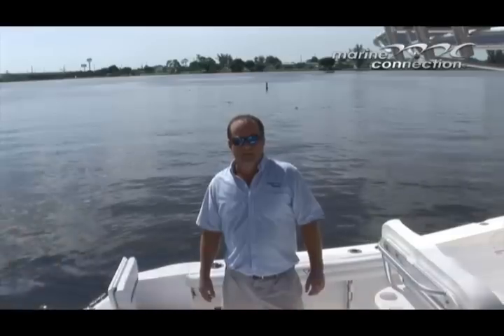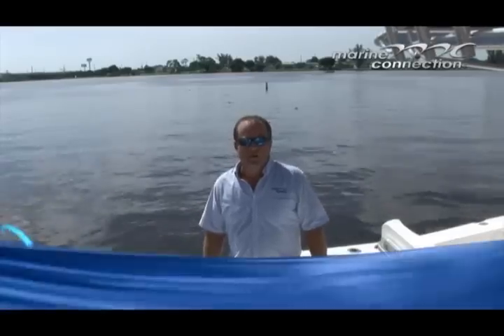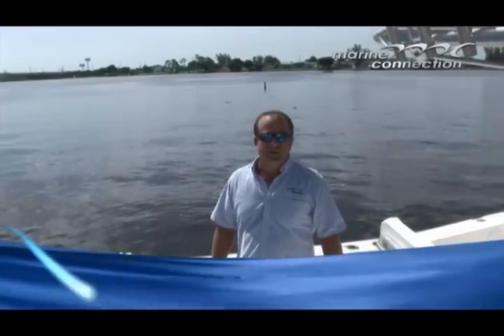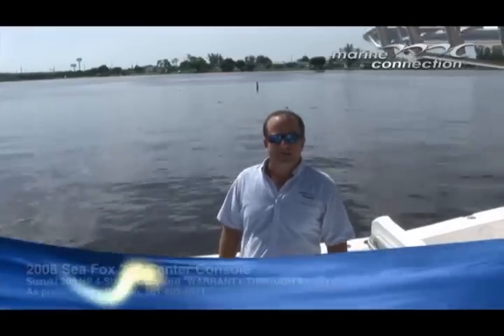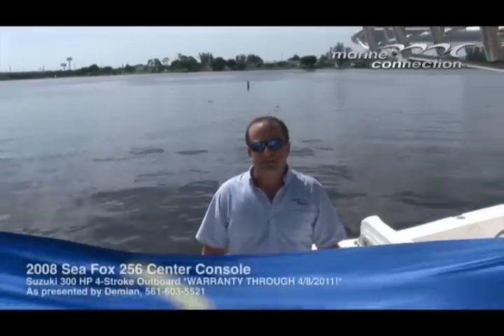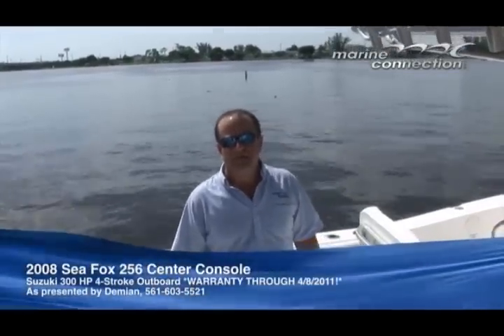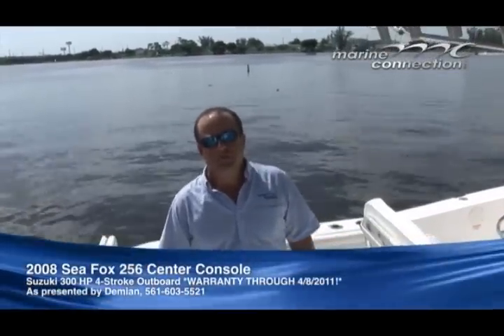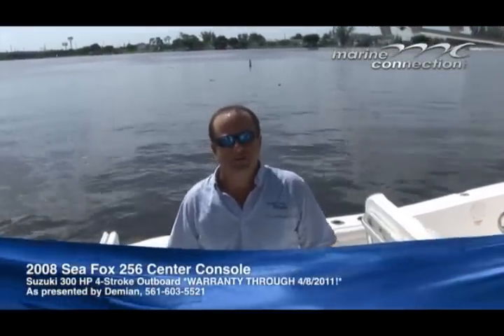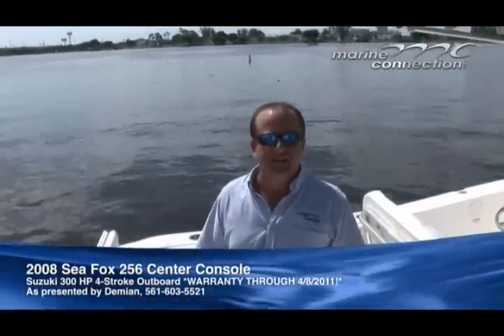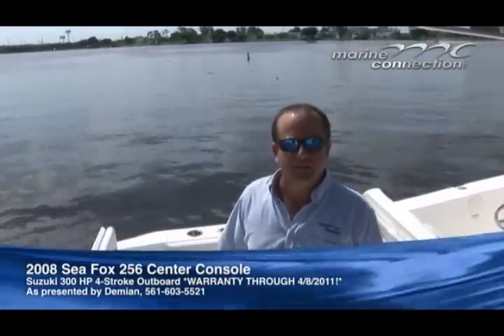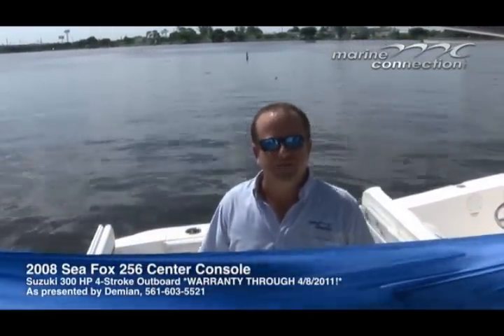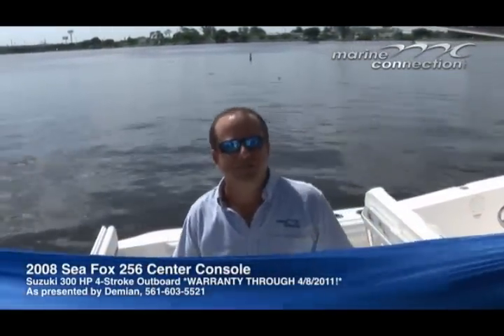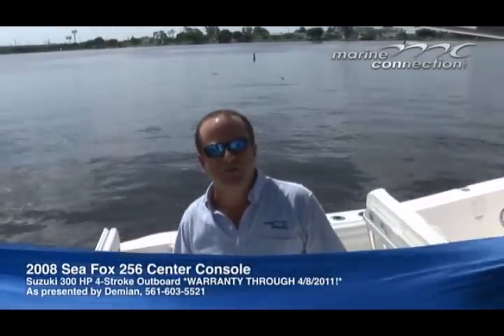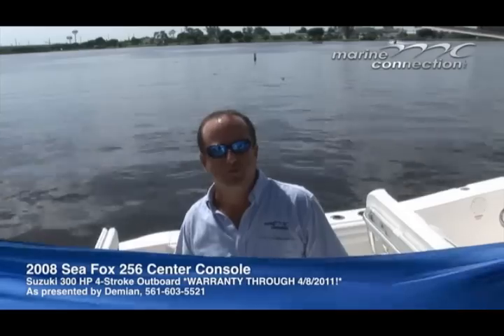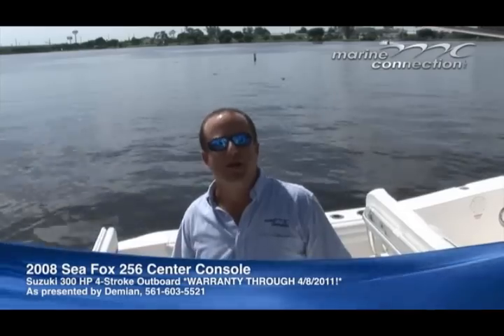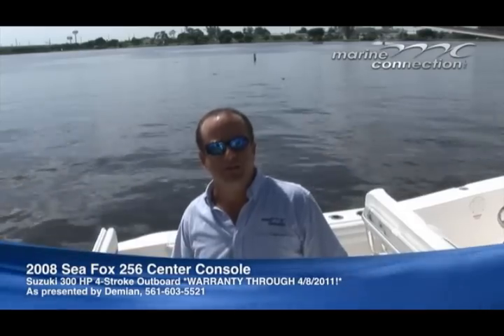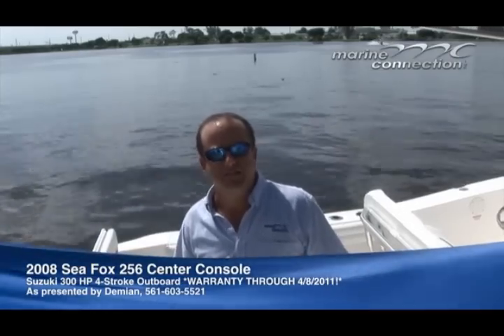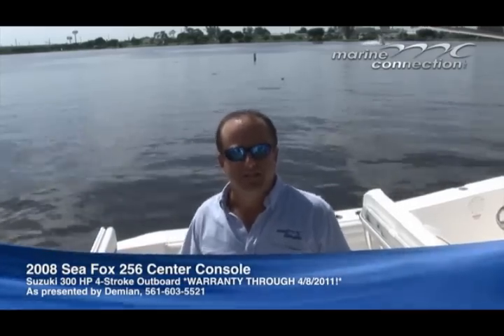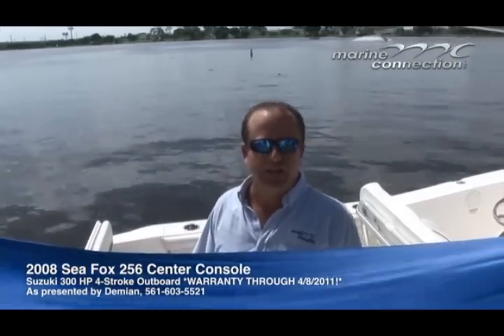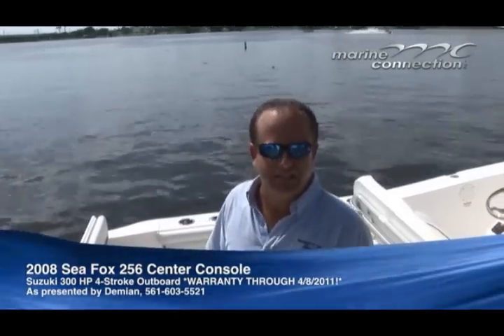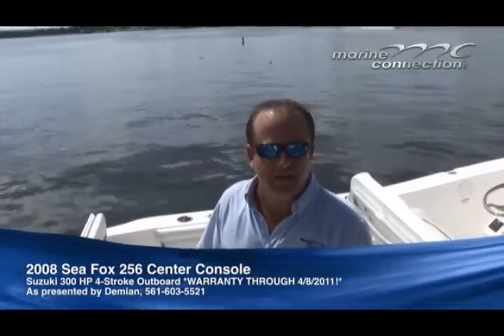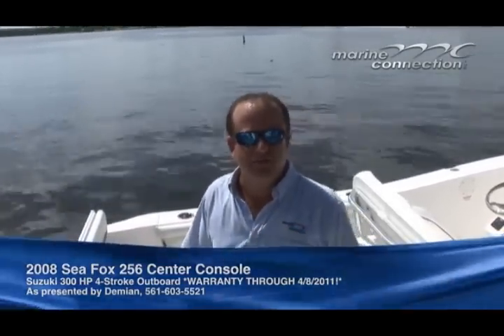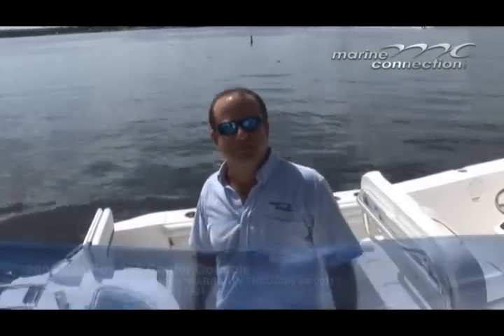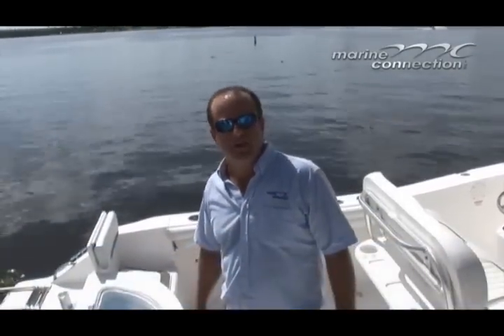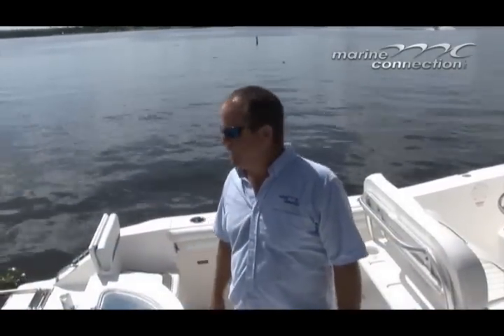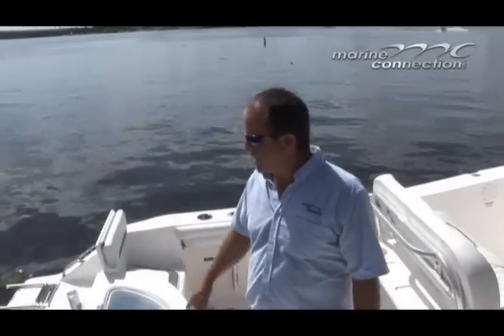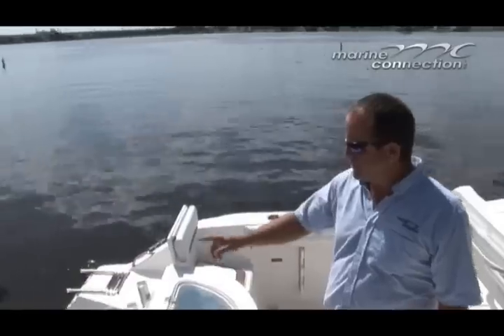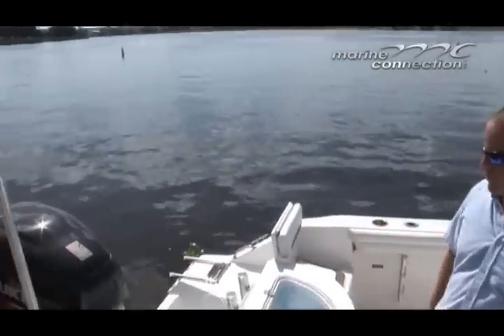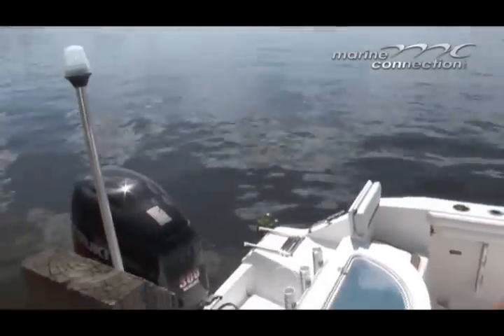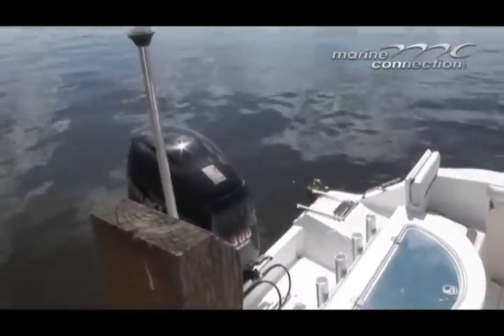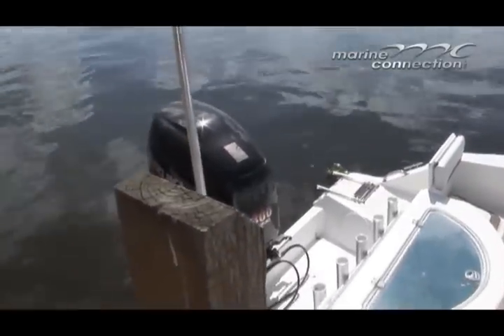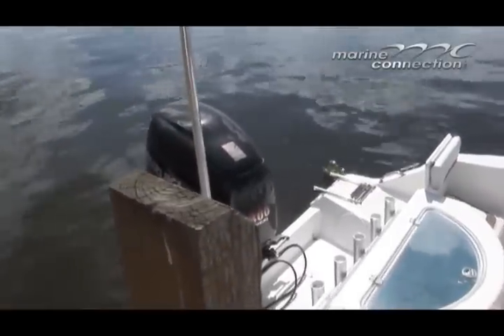Hello and welcome to Marine Connection. My name is Damian. We're at the water today and I'm going to be presenting to you another beautiful boat by Marine Connection. It is a 2008 Seafox 256 center console, powered by a Suzuki 300 horsepower four-stroke motor.